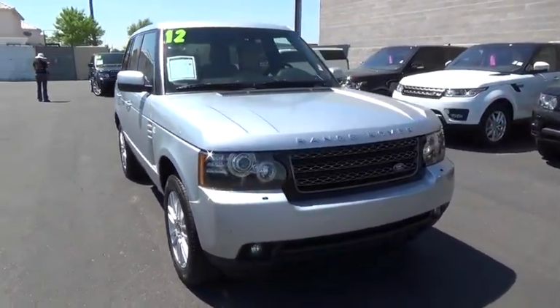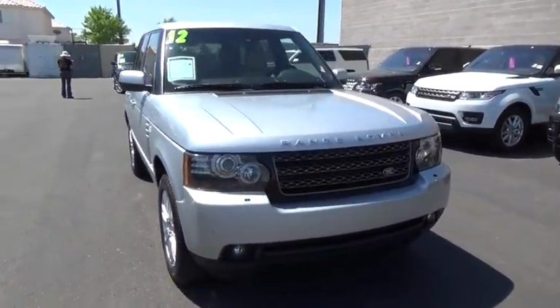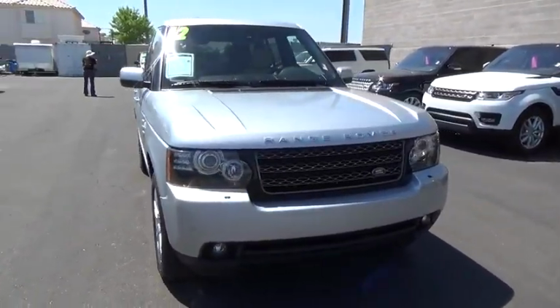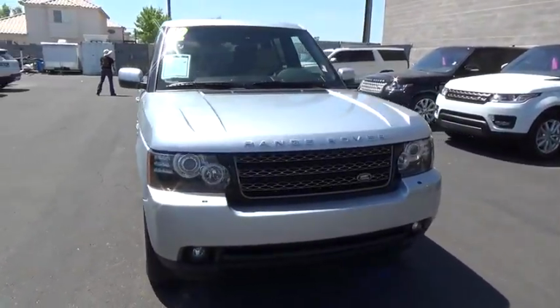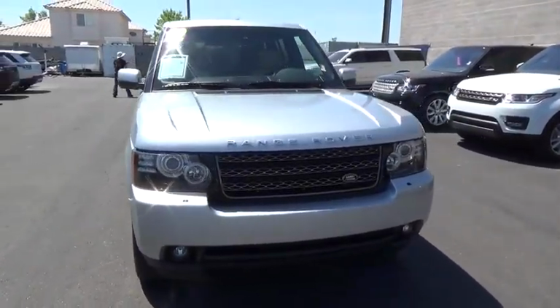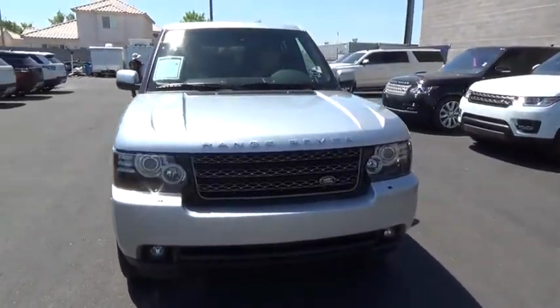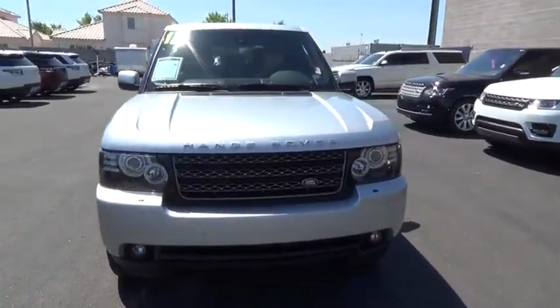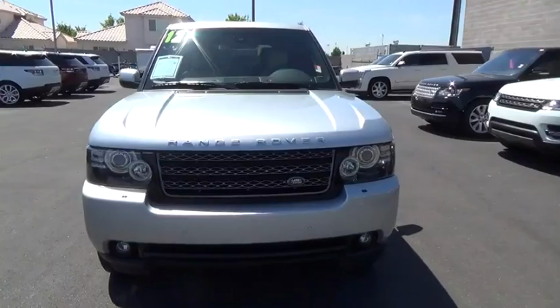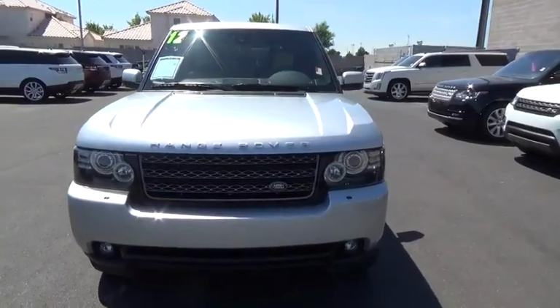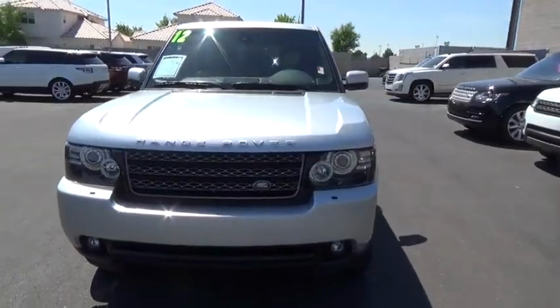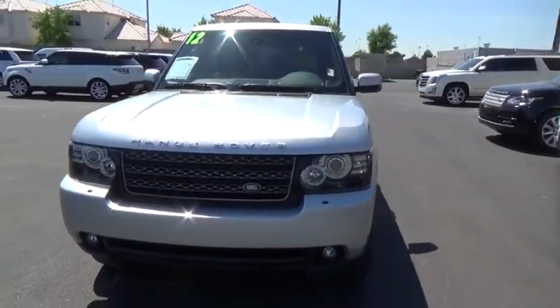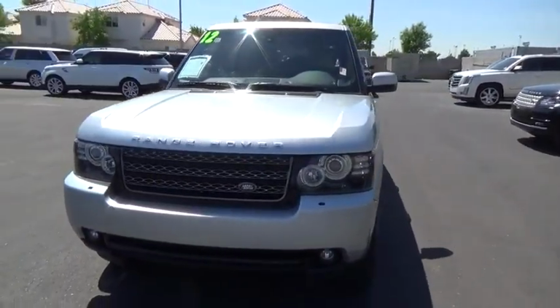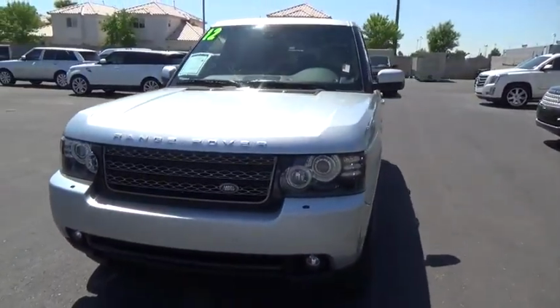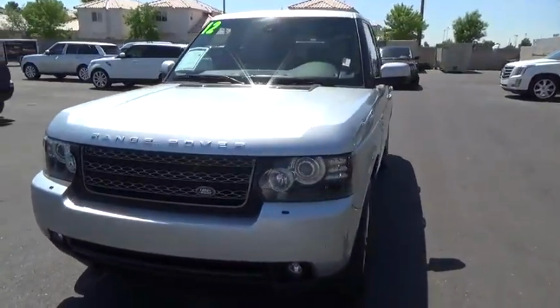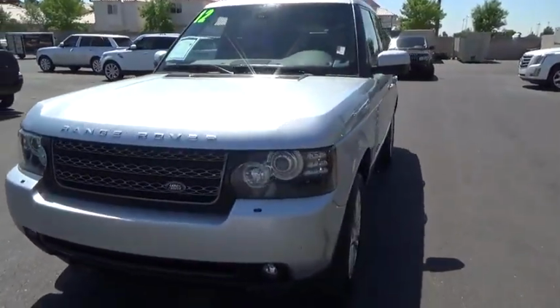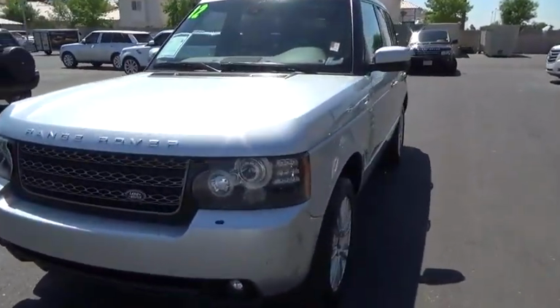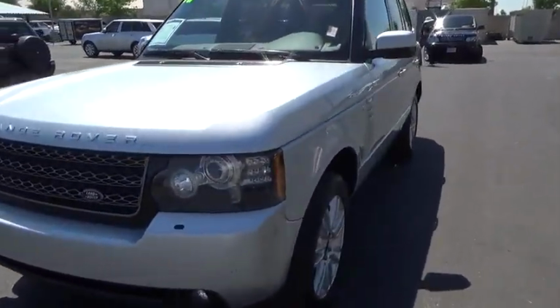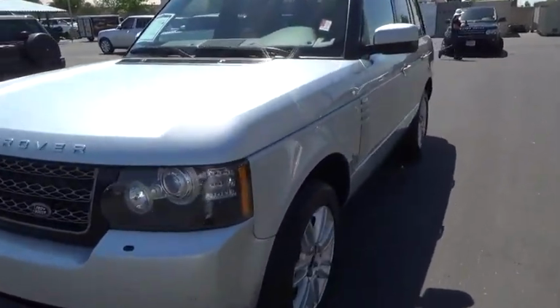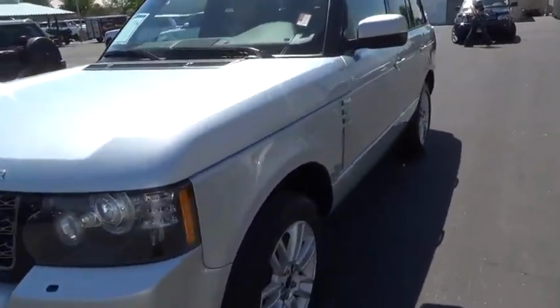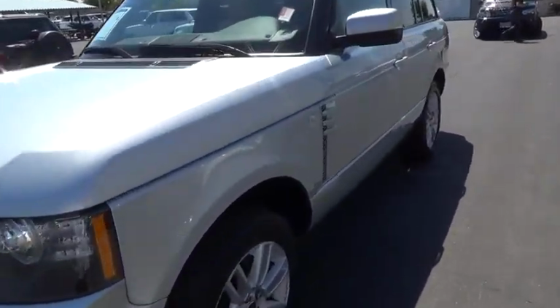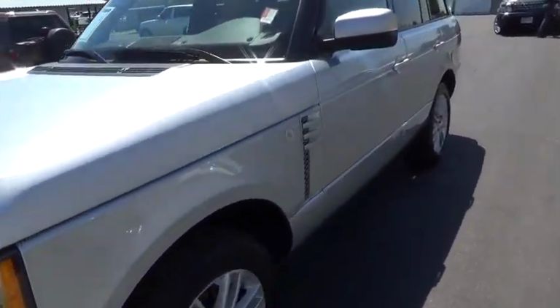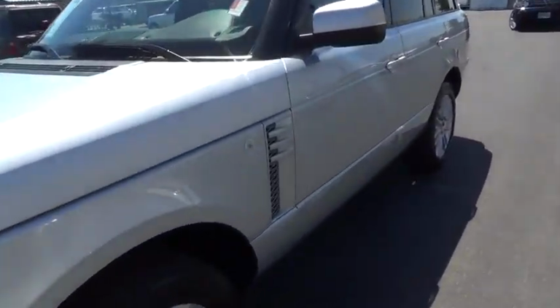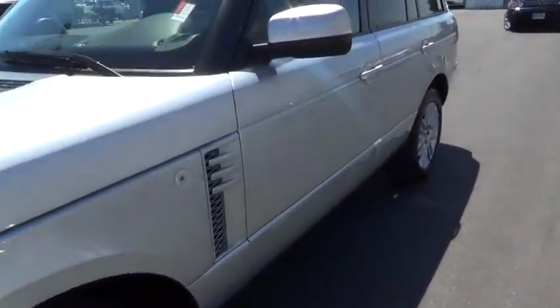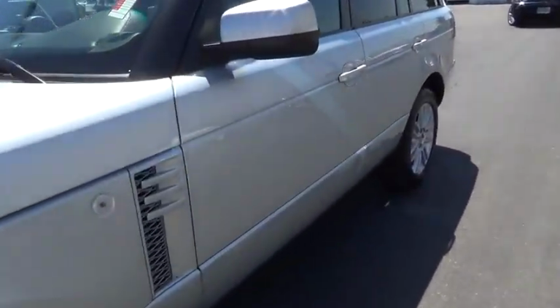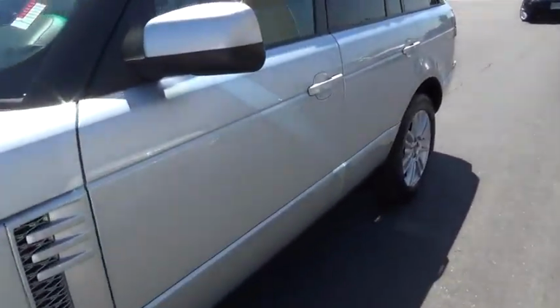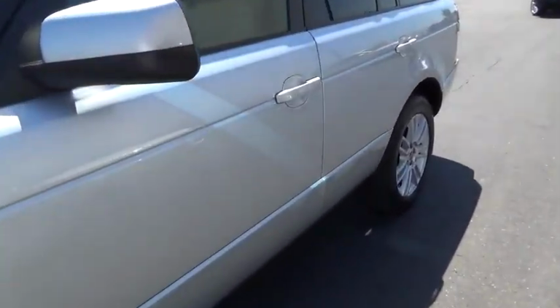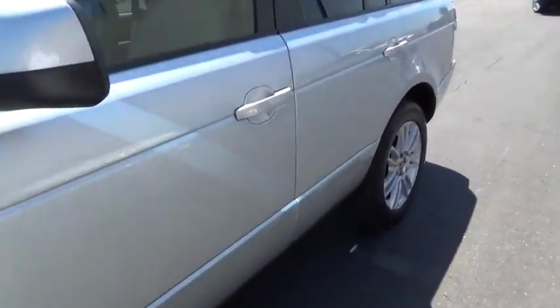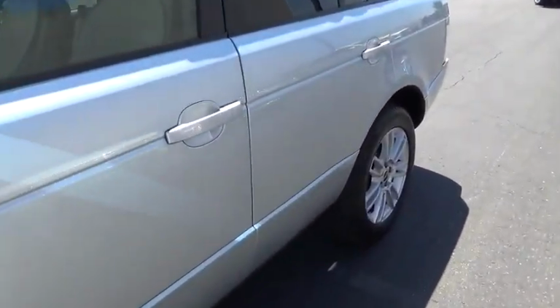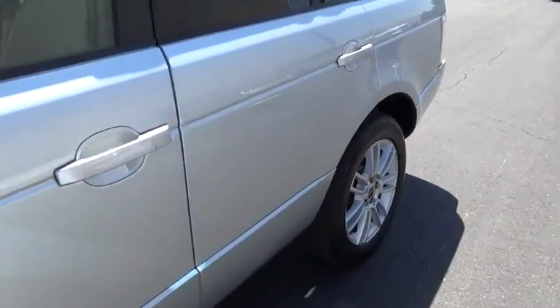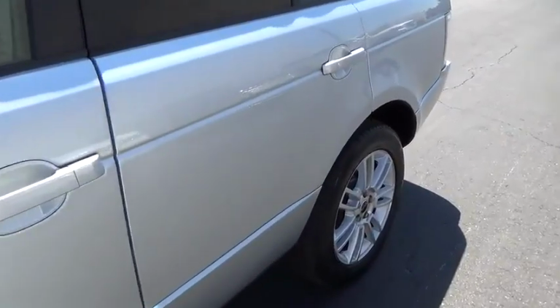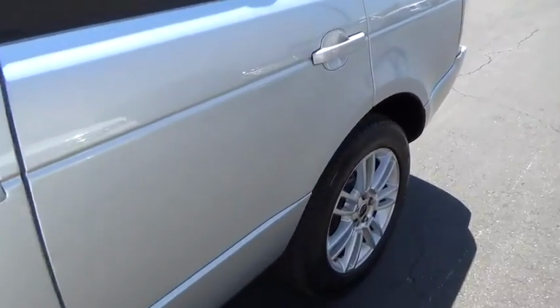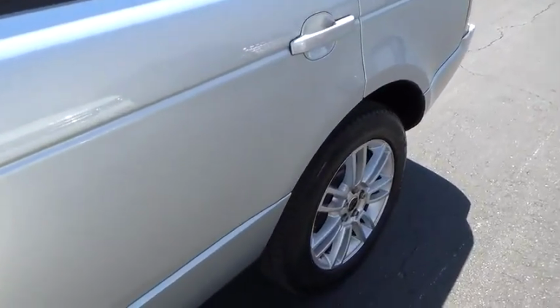Four-wheel drive, airbag side, cruise control, climate control, premium sound, passenger airbag. Come take a test drive today.